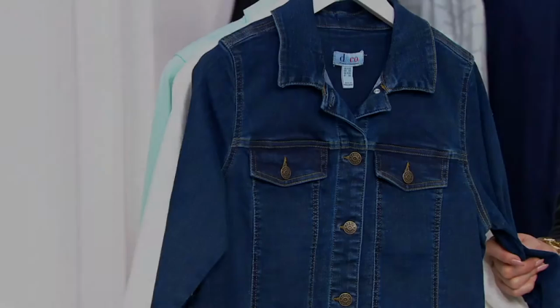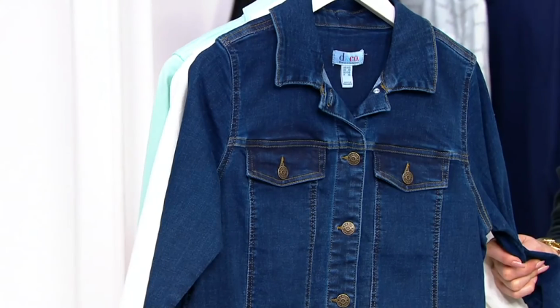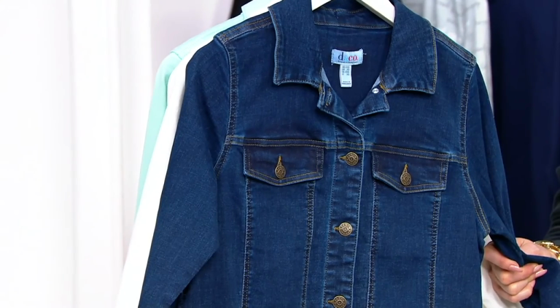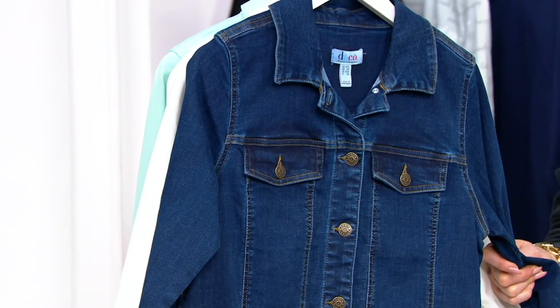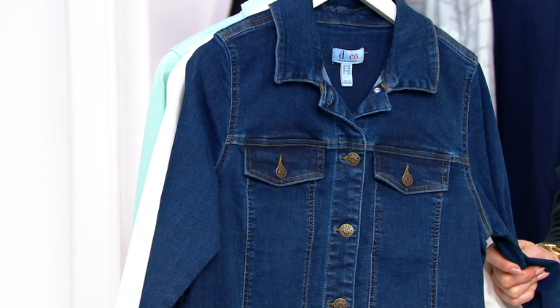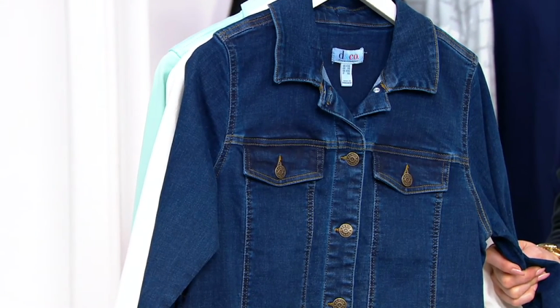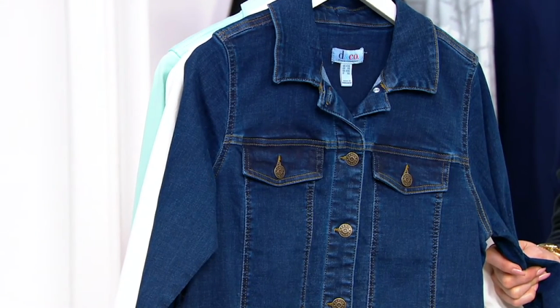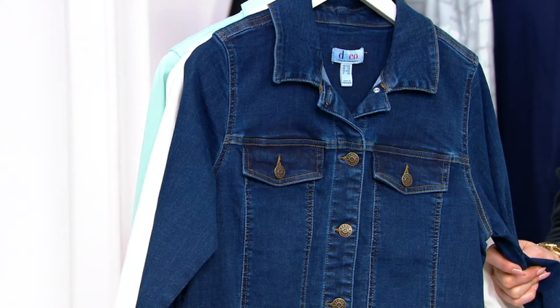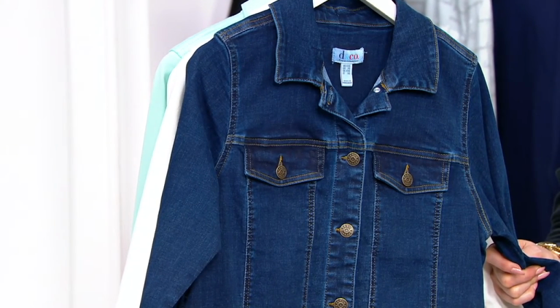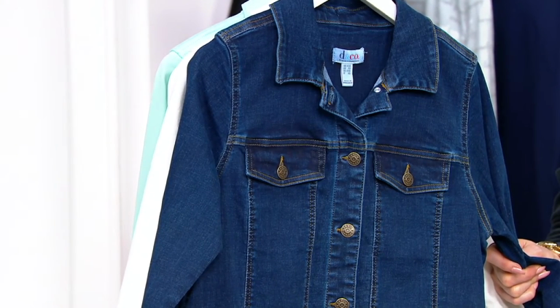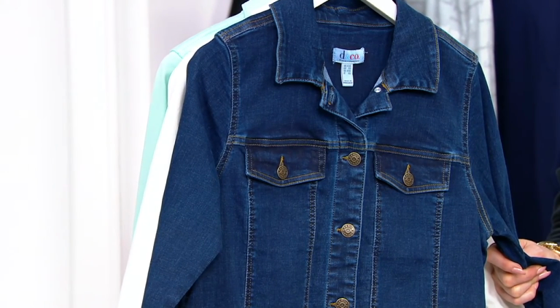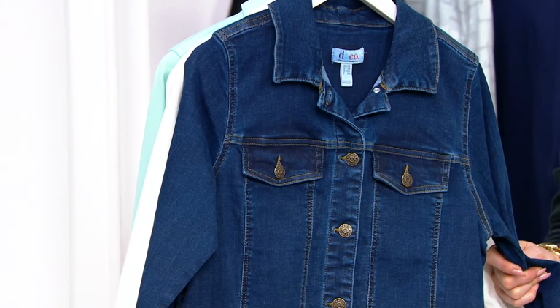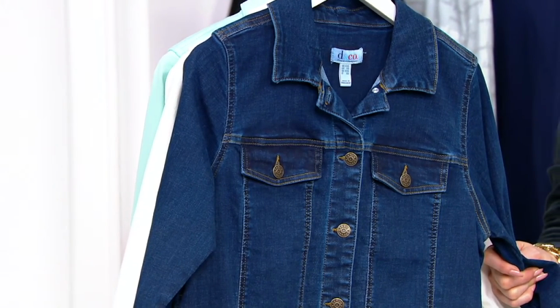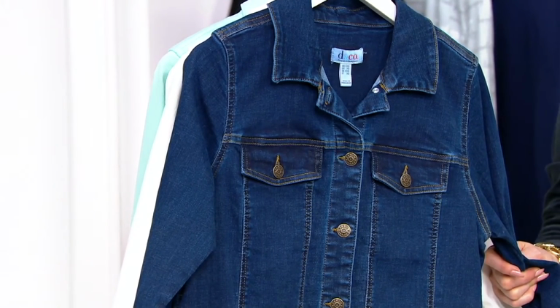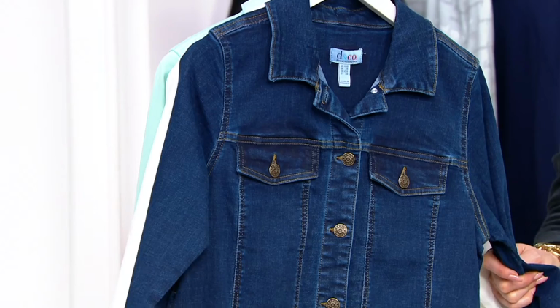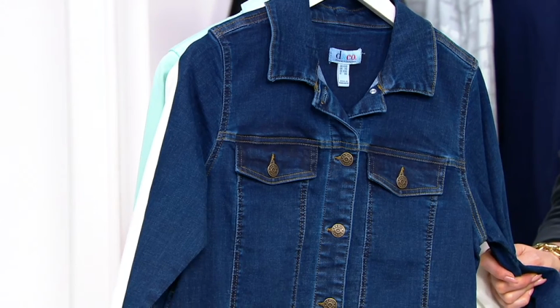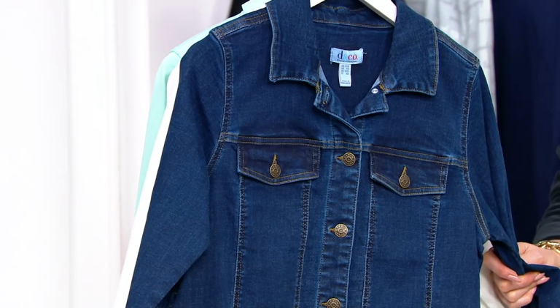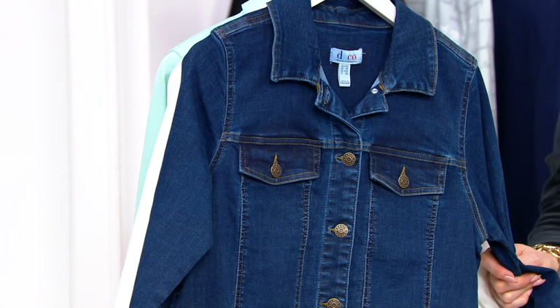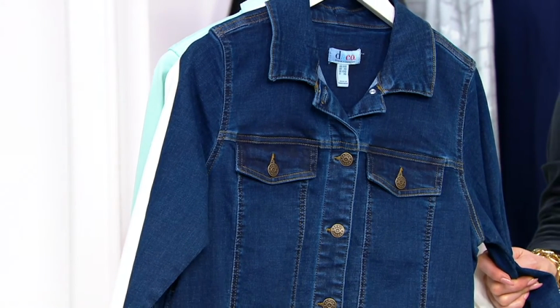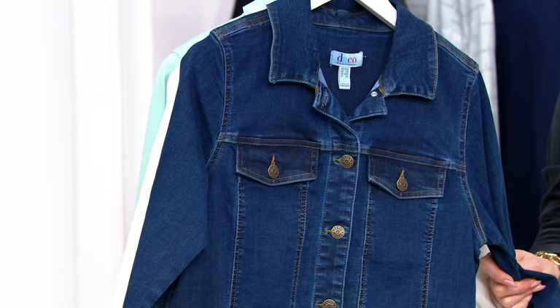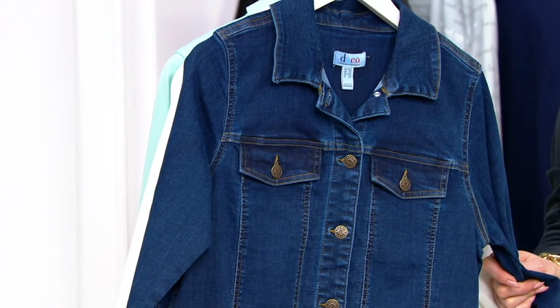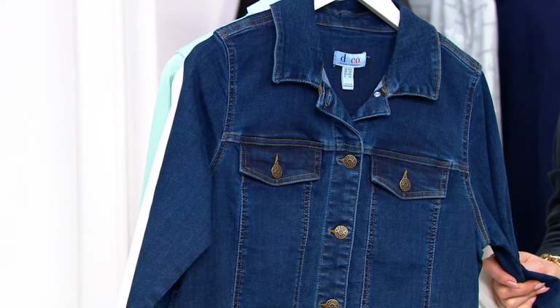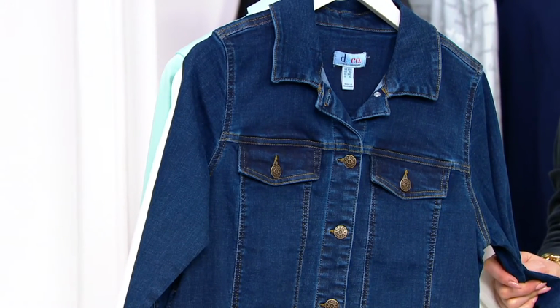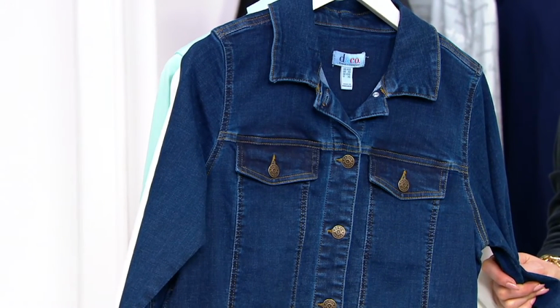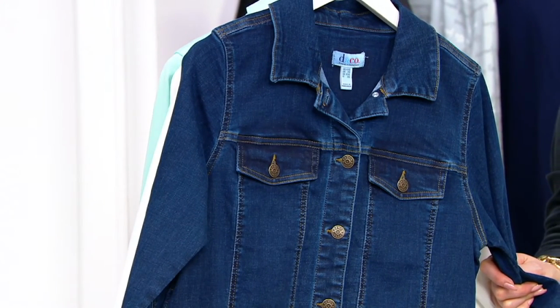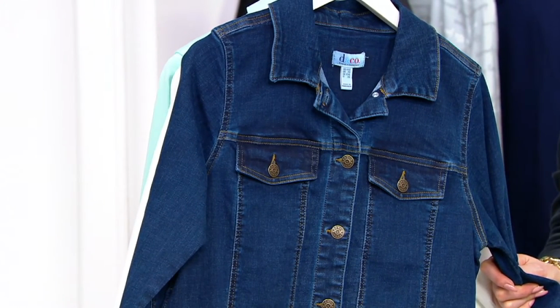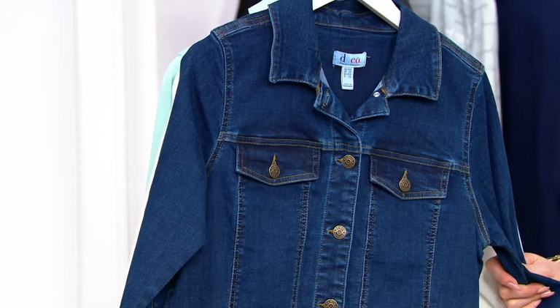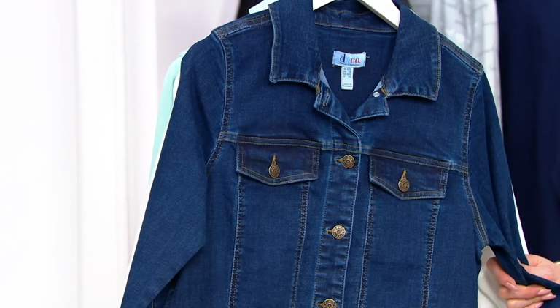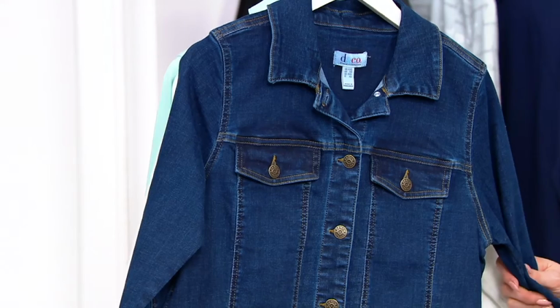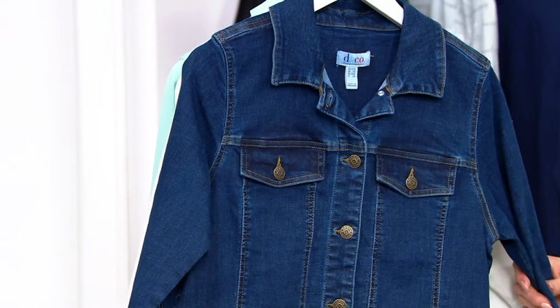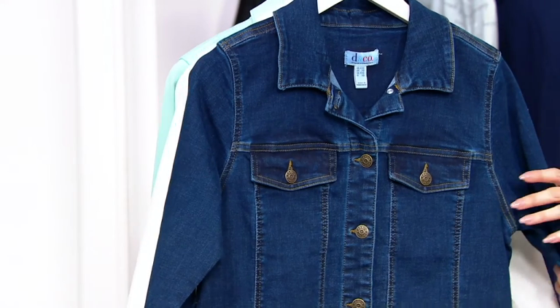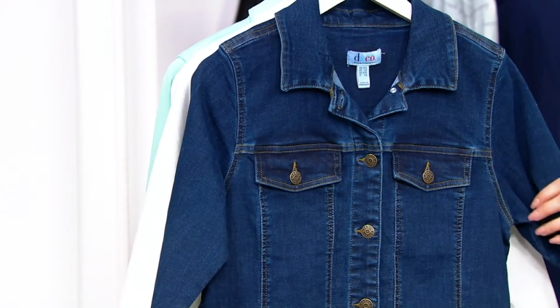Stretch long sleeve denim jacket. Normally you'd be paying about $64. Our clearance sale price saves you about $21 — less than $43 to get this one home. That's 30% off.